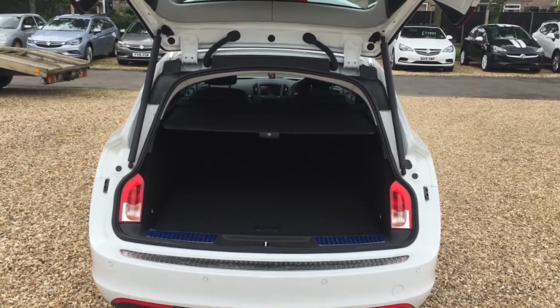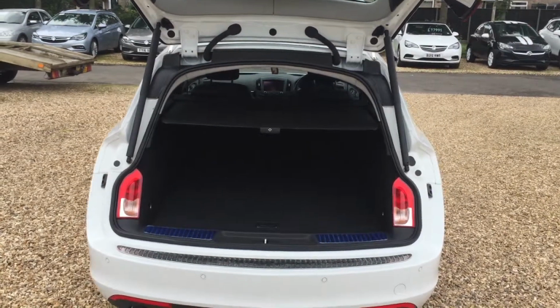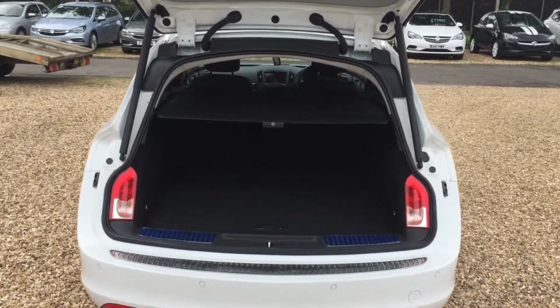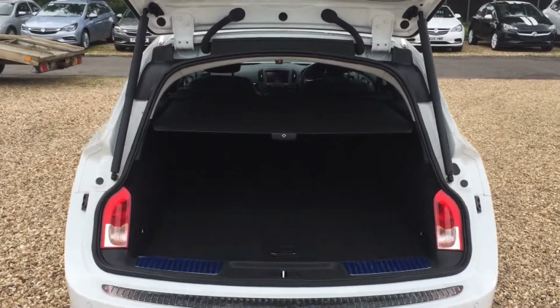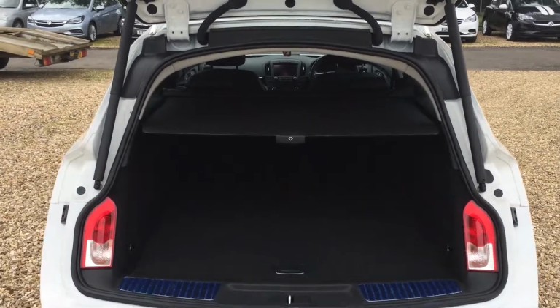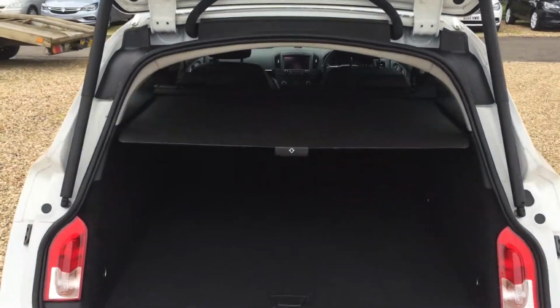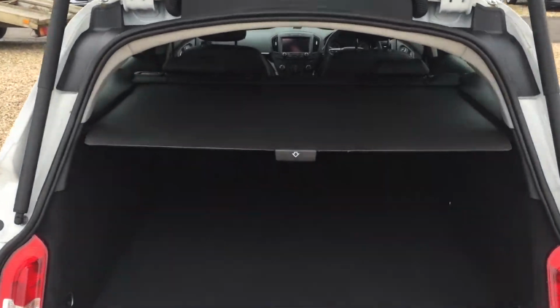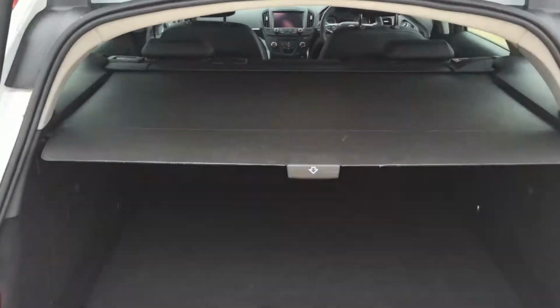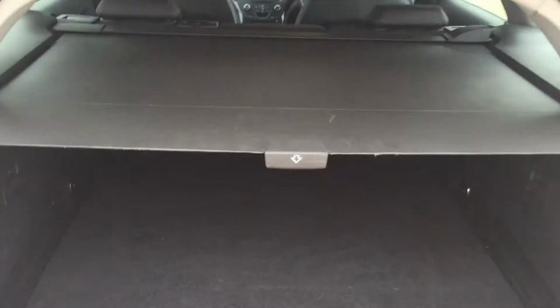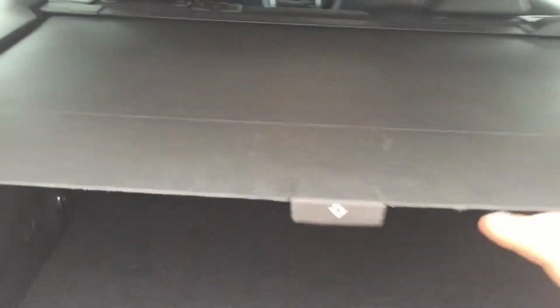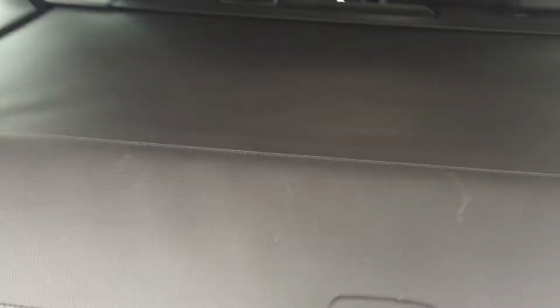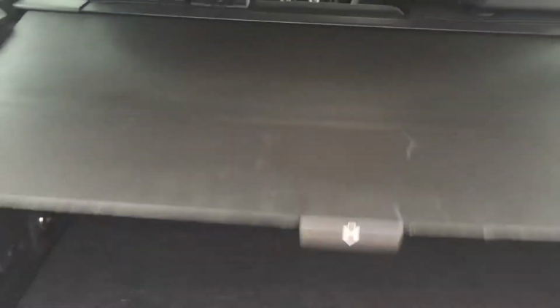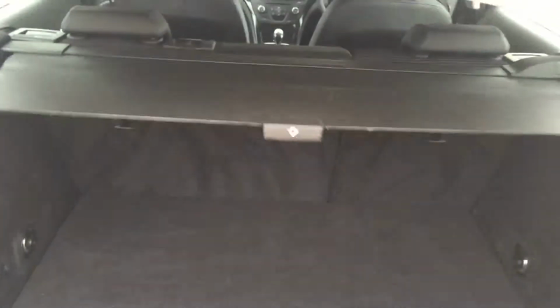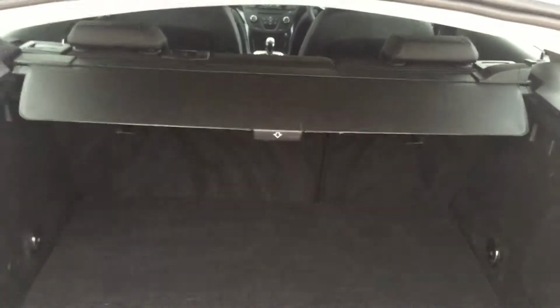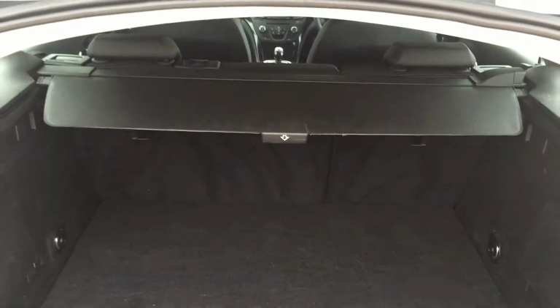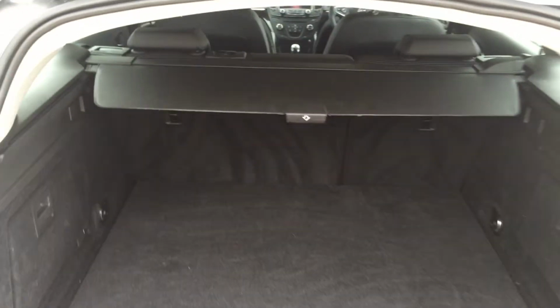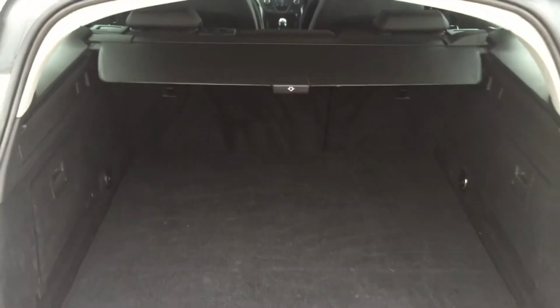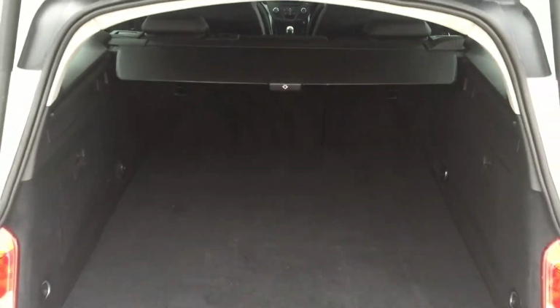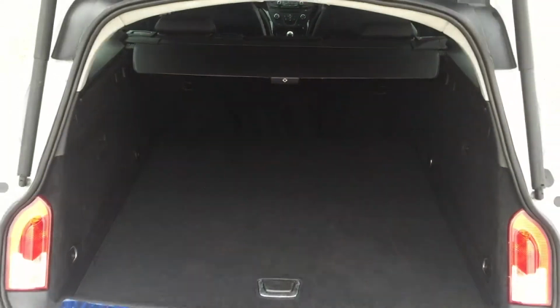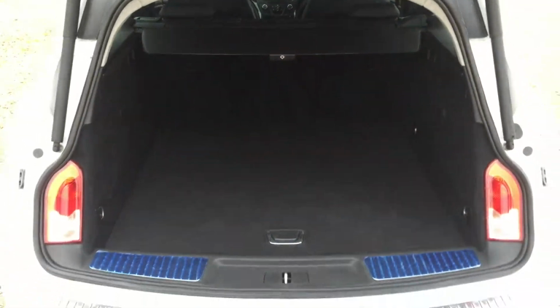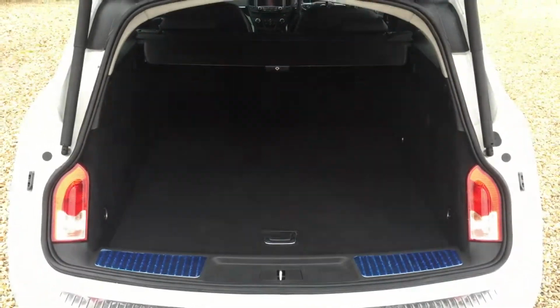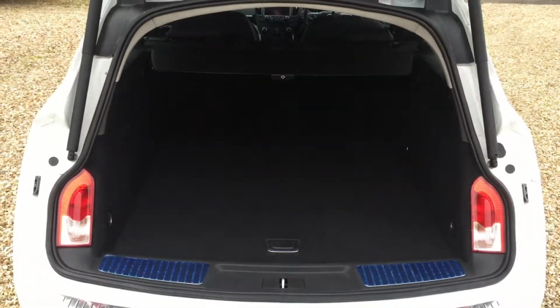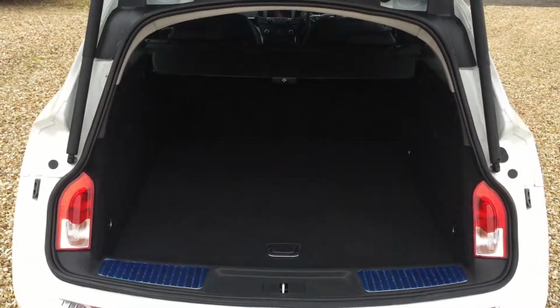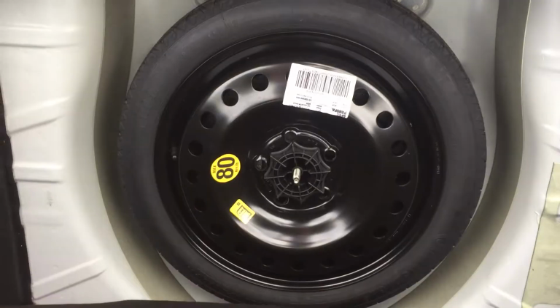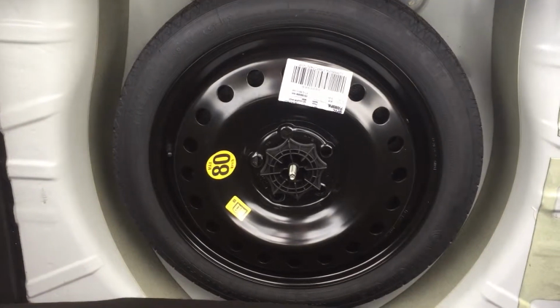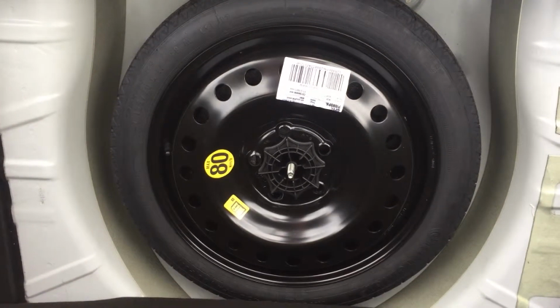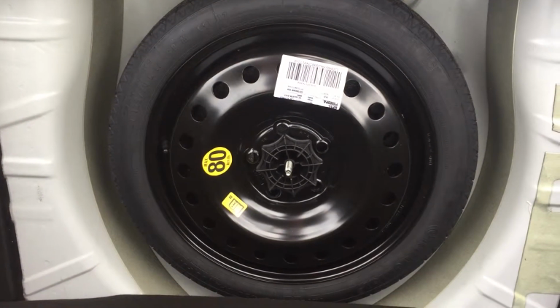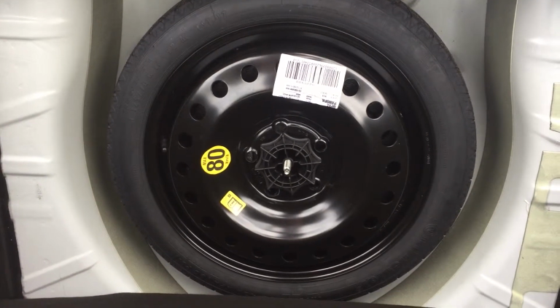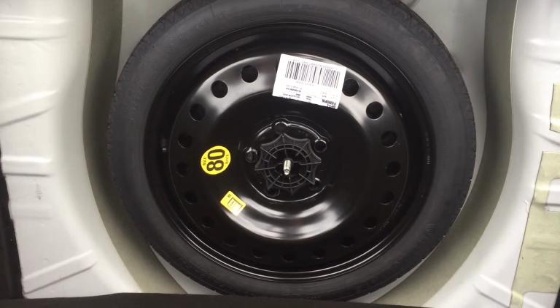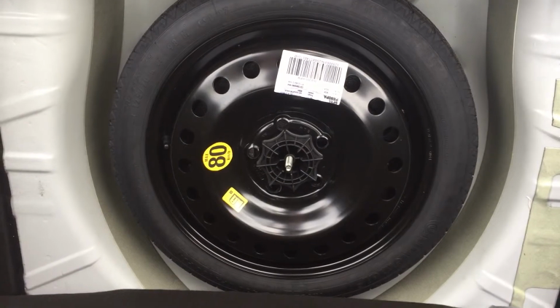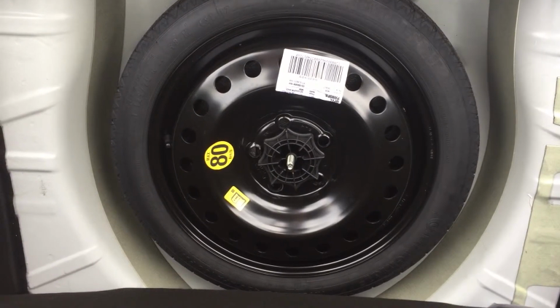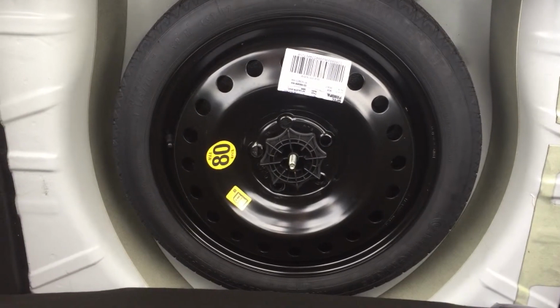Being the estate model it comes with a very large boot, a sliding tonneau cover, and this particular car is fitted with a space saver spare wheel.